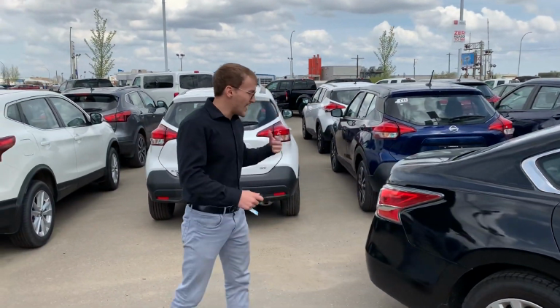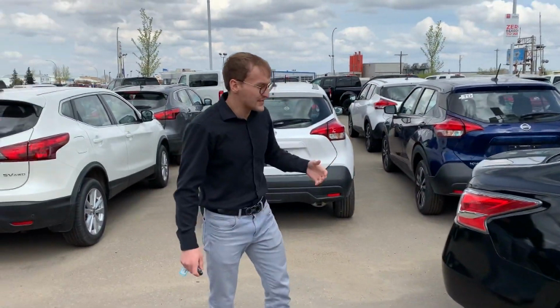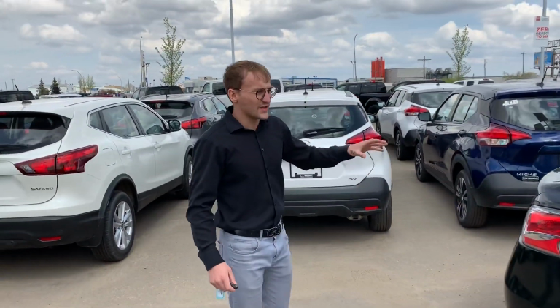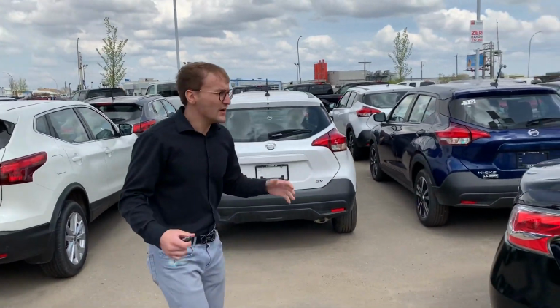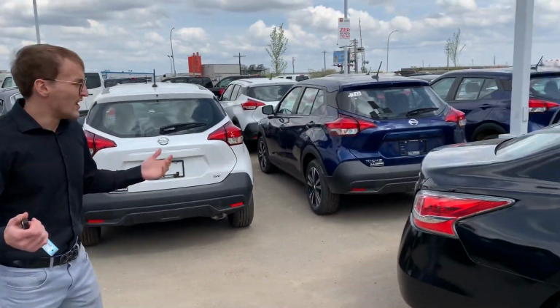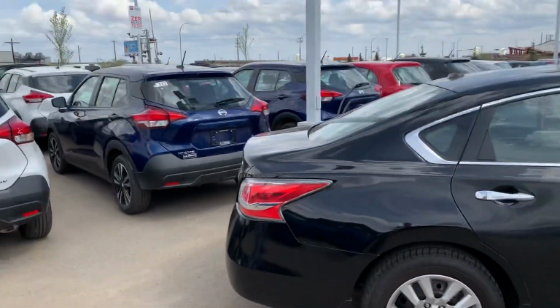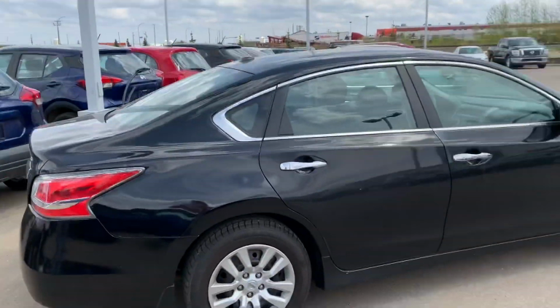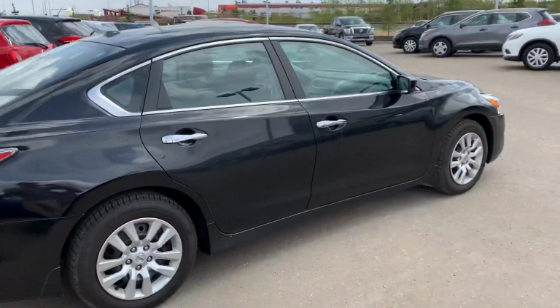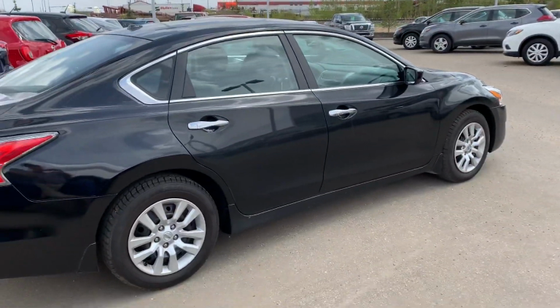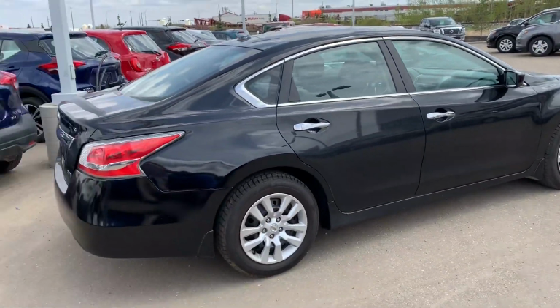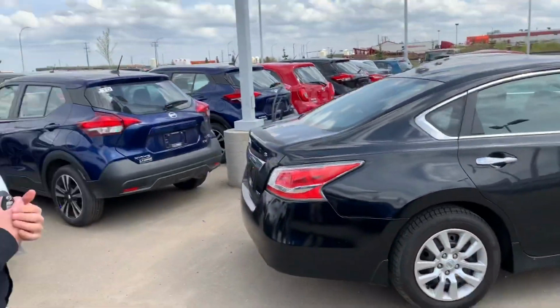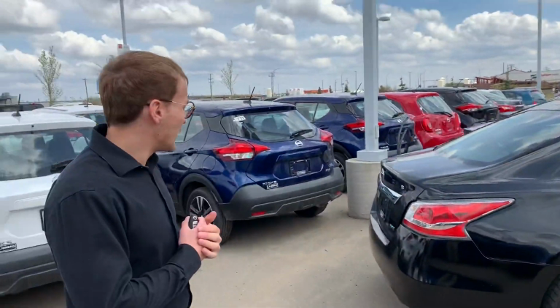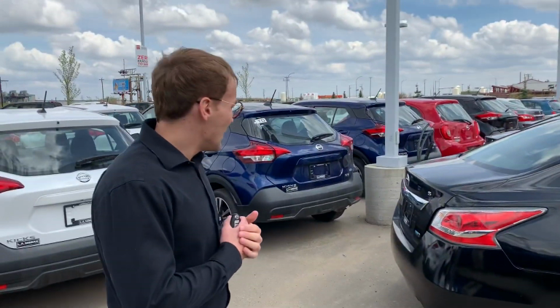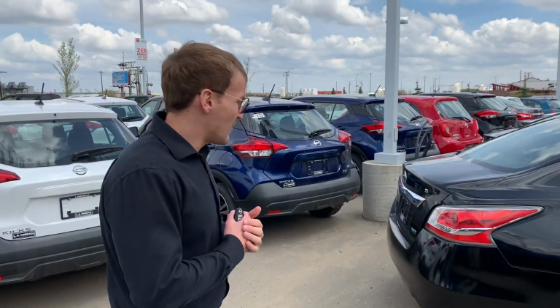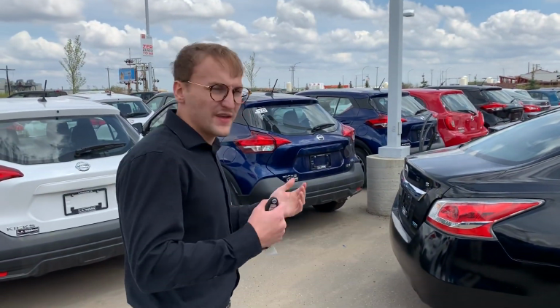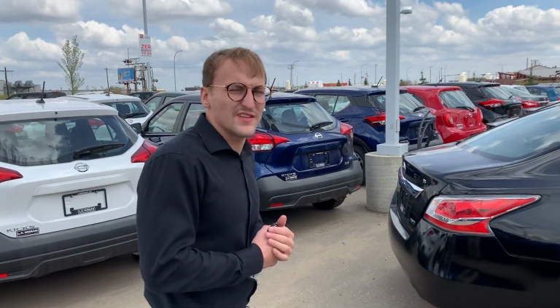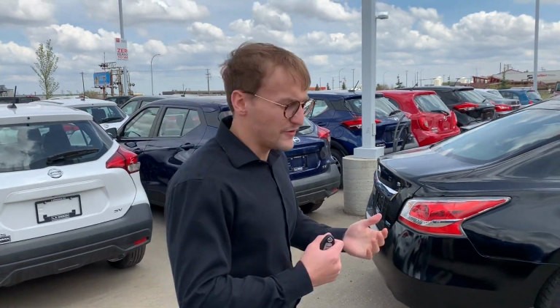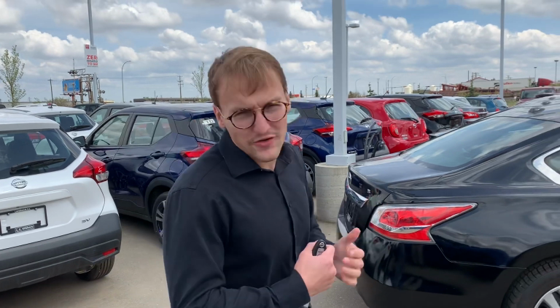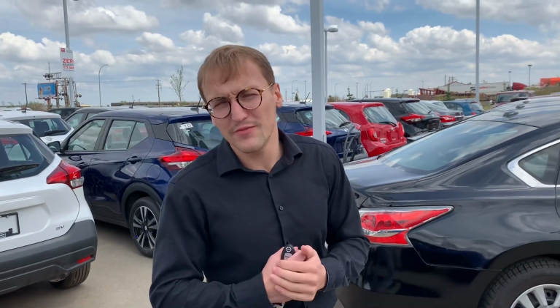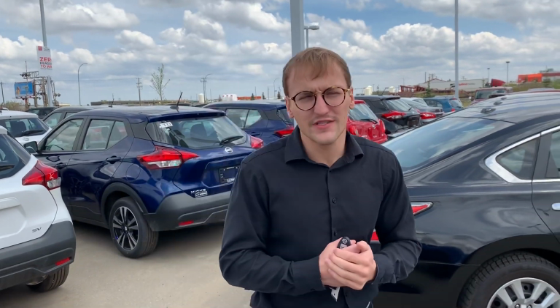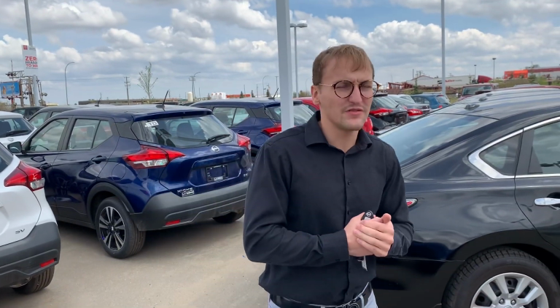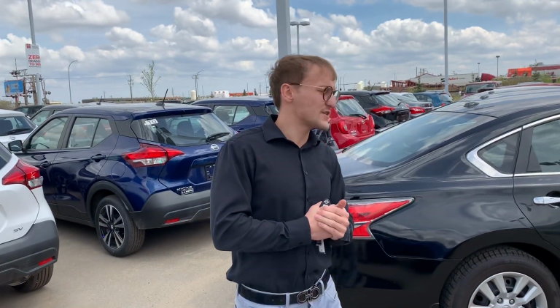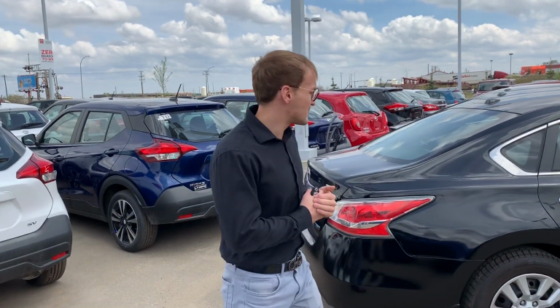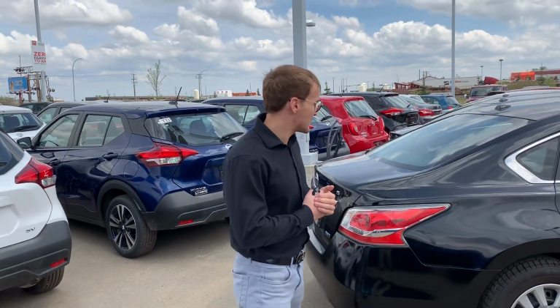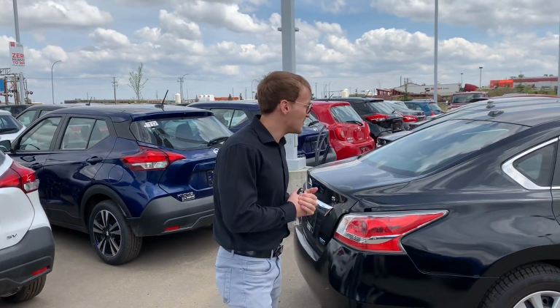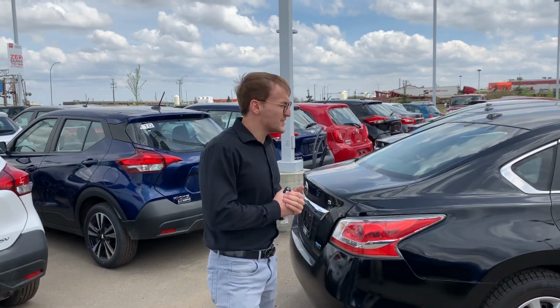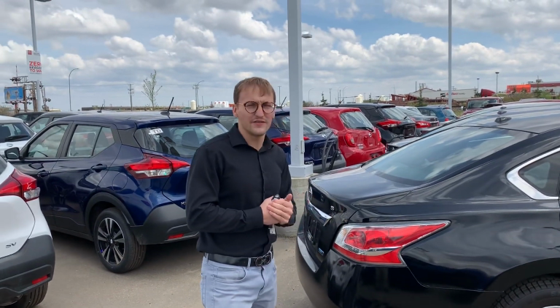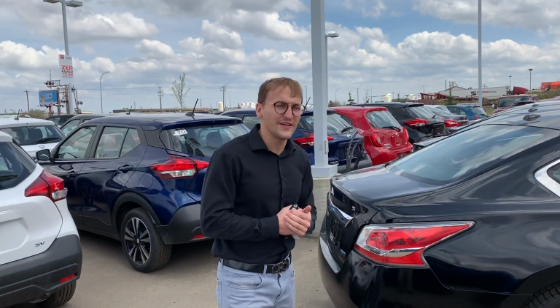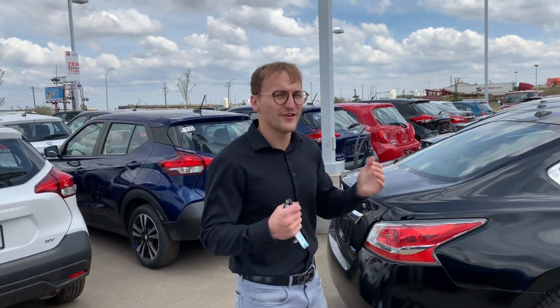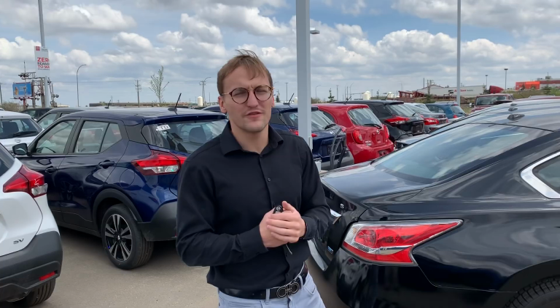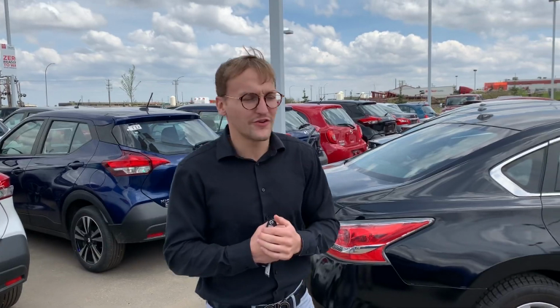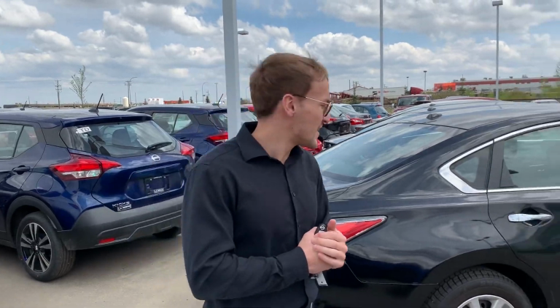But anyways, this is the car. The plan would be getting a pre-approval done for you and then hopefully we can get you in this. If you do have any questions, give me a call at 780-769-0060. Once again, Donovan here, LA Nissan. Hope you enjoyed the video. Have a great day, Simon.